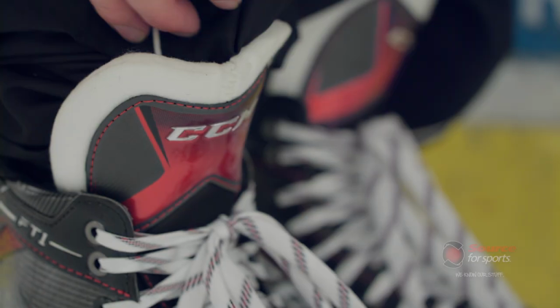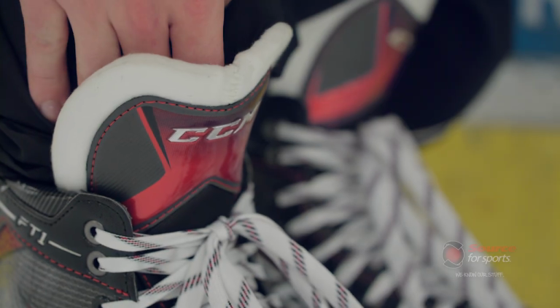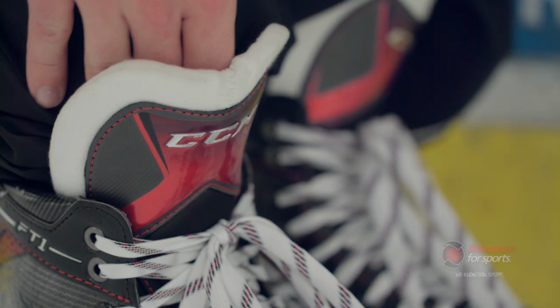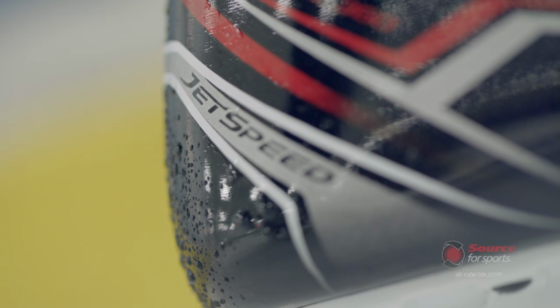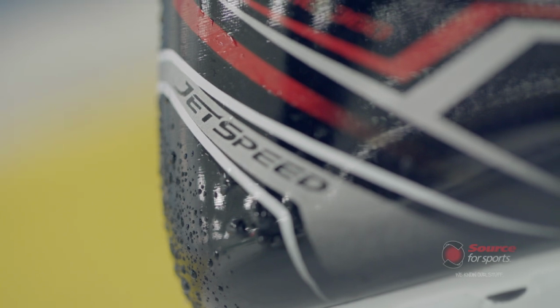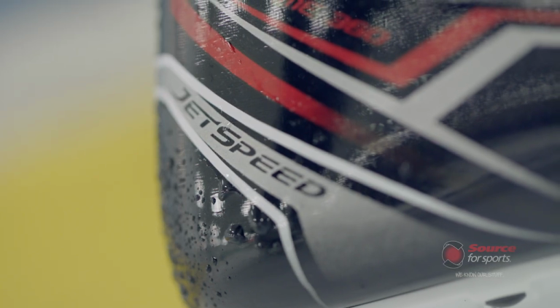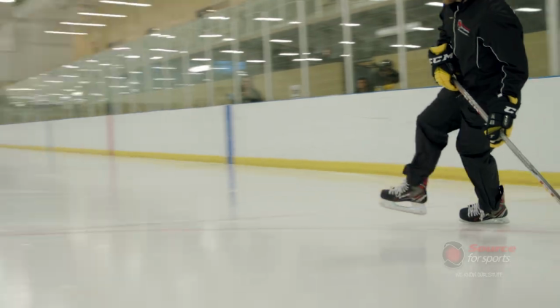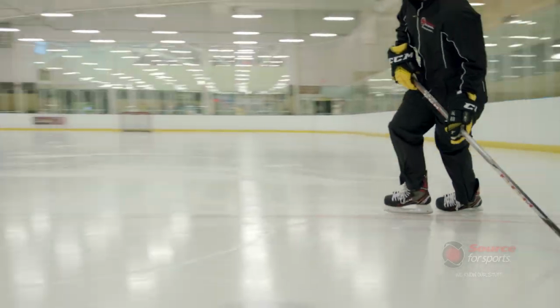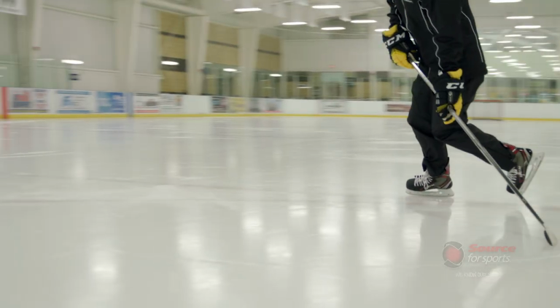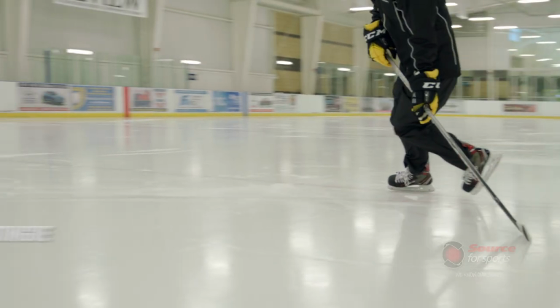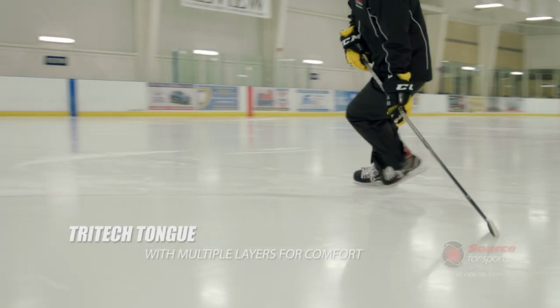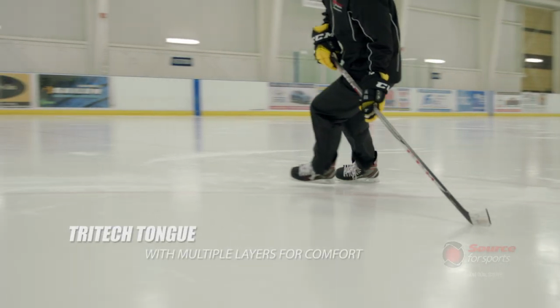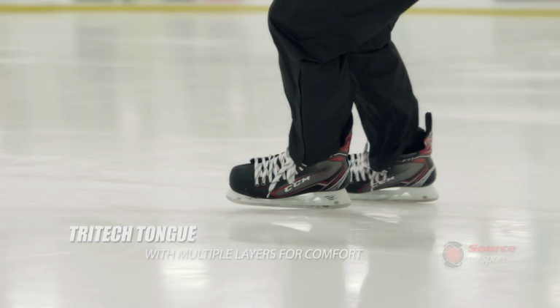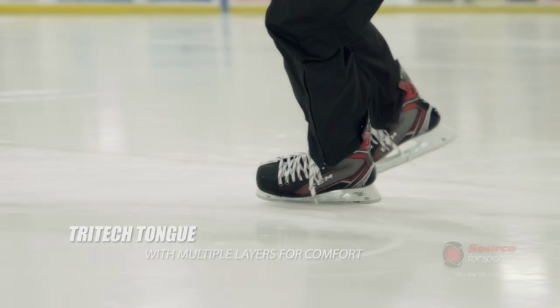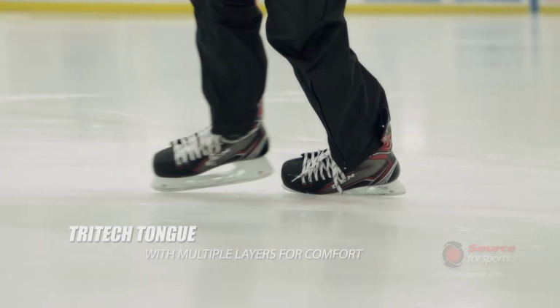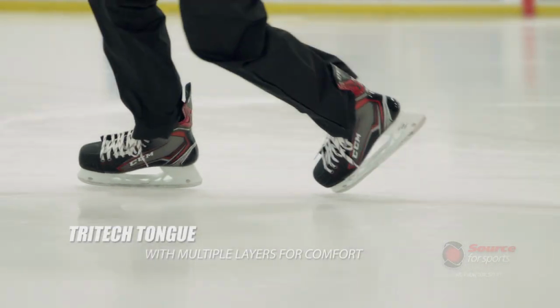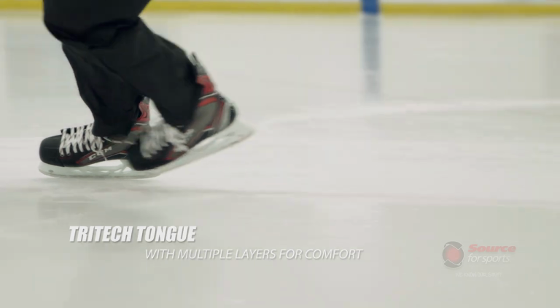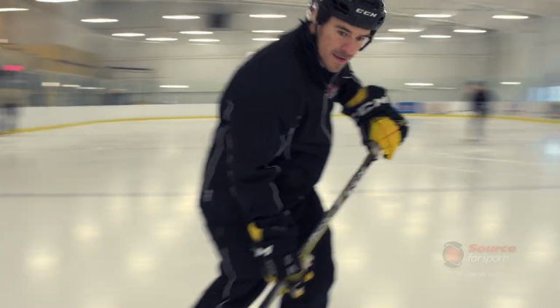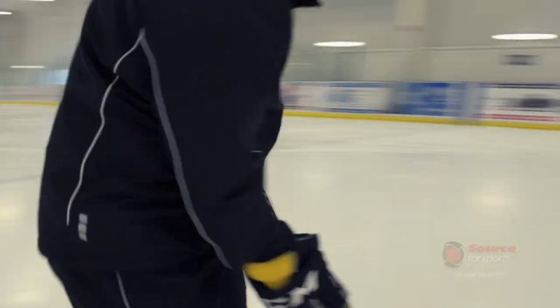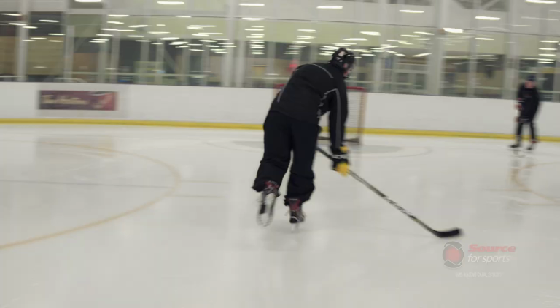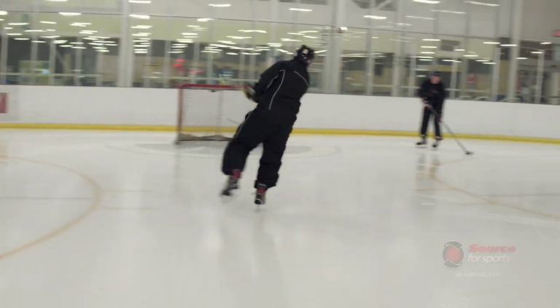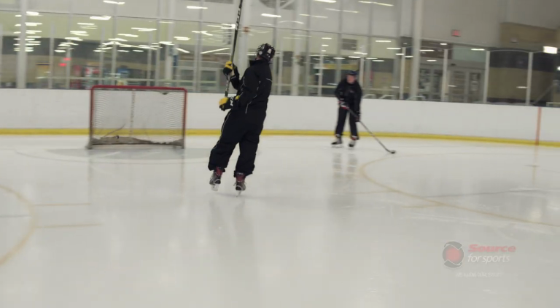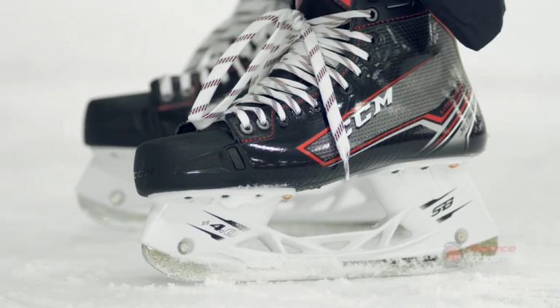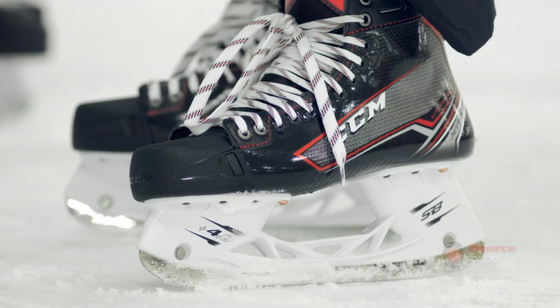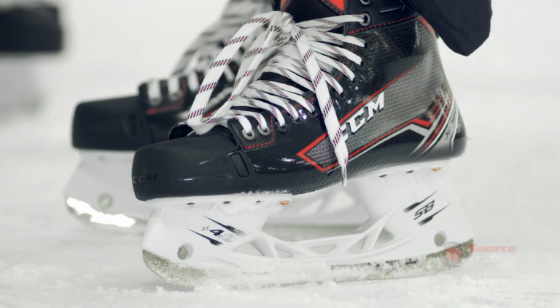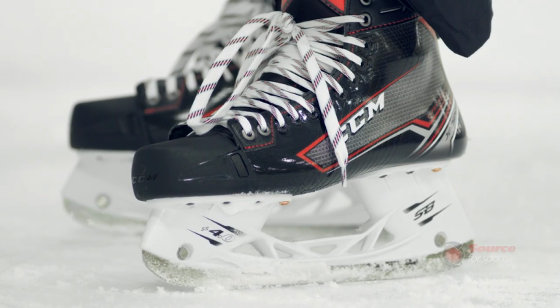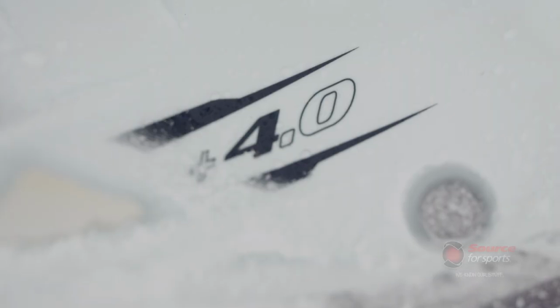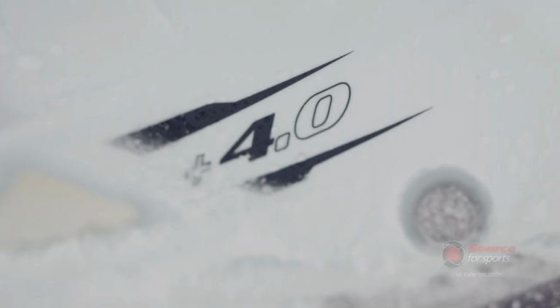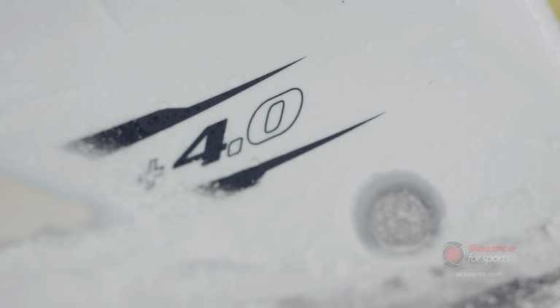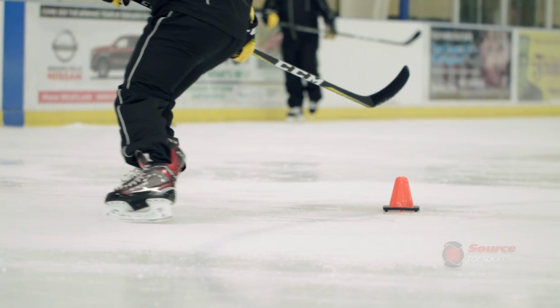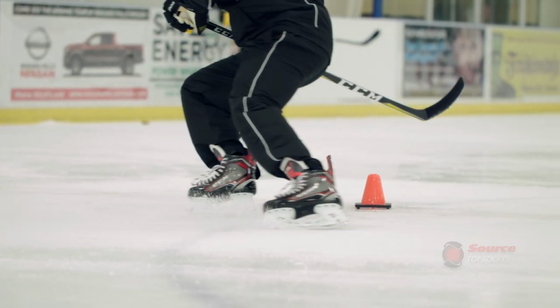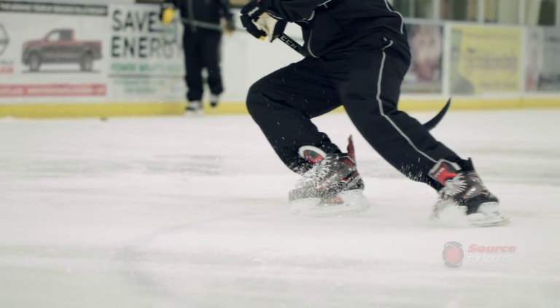The tongue feels amazing on my foot. I can really forward flex in this skate and it reacts really well on the ice. I thought the light frame technology in the Composite boot was great.